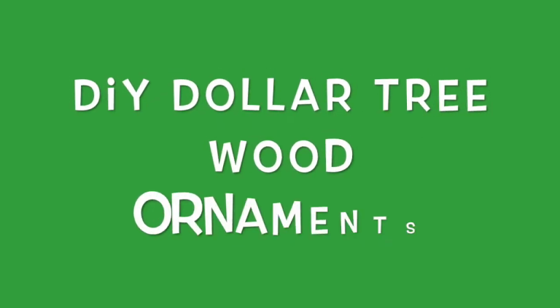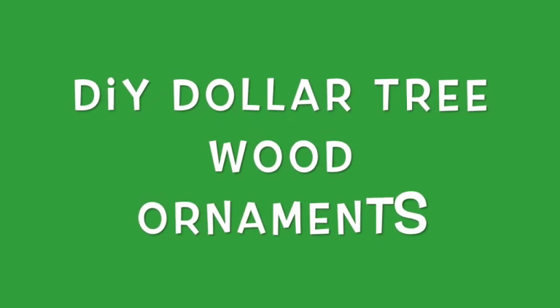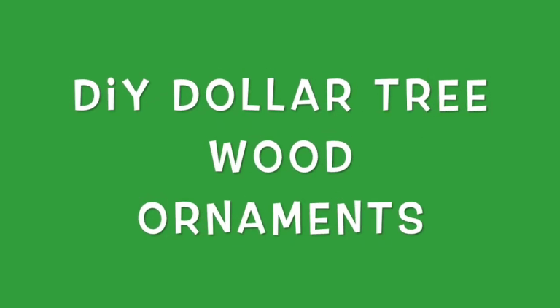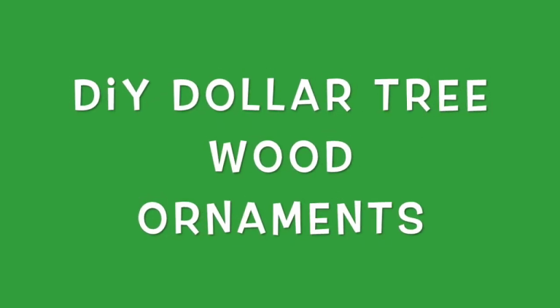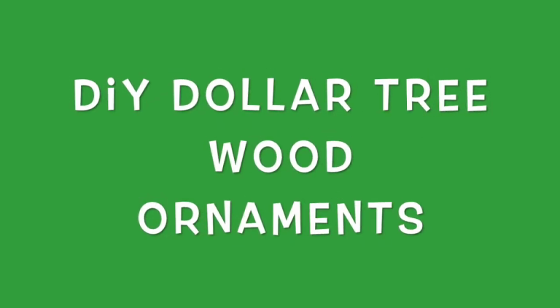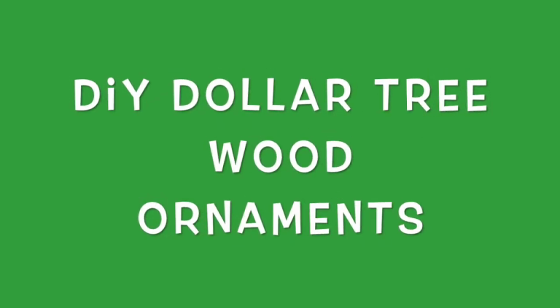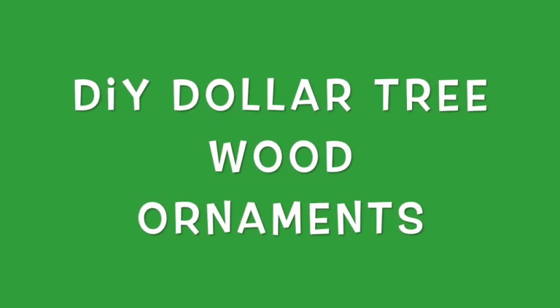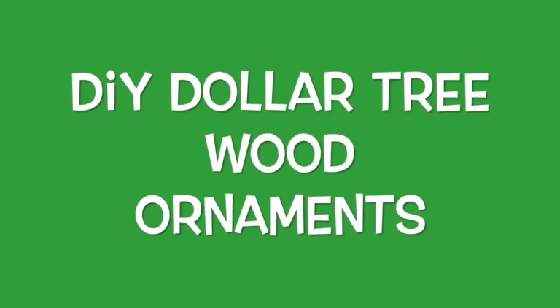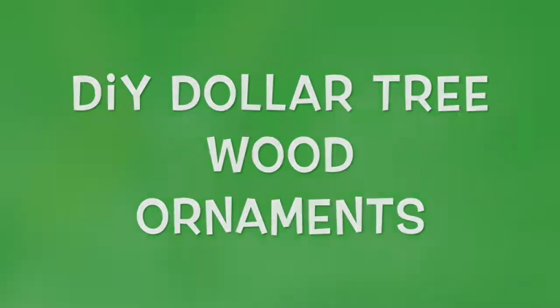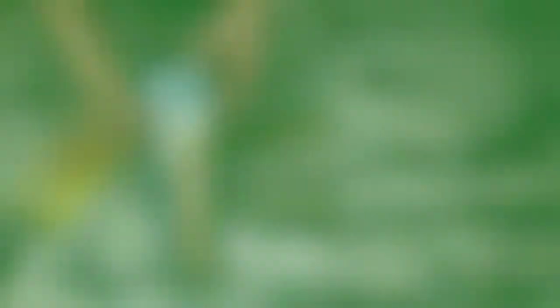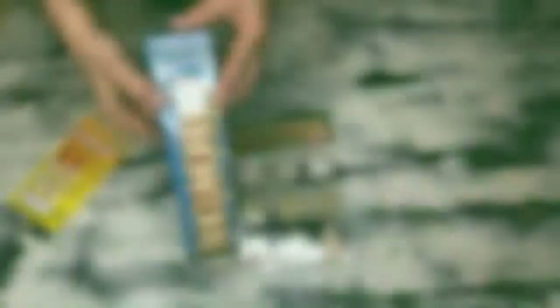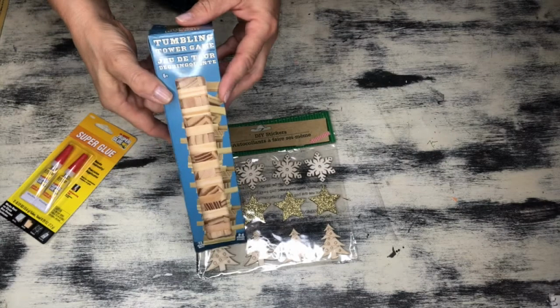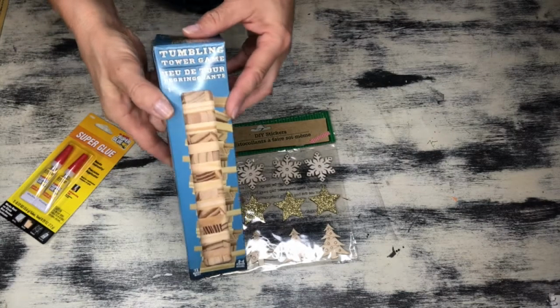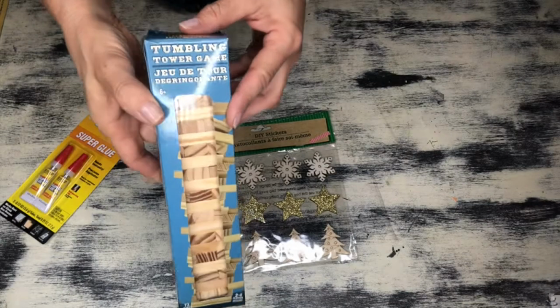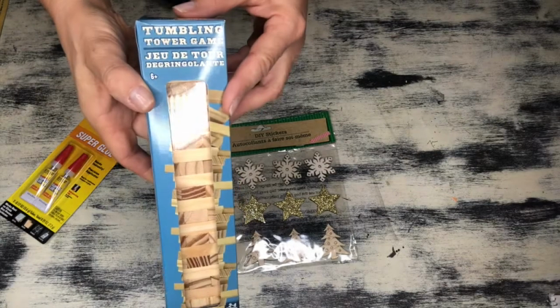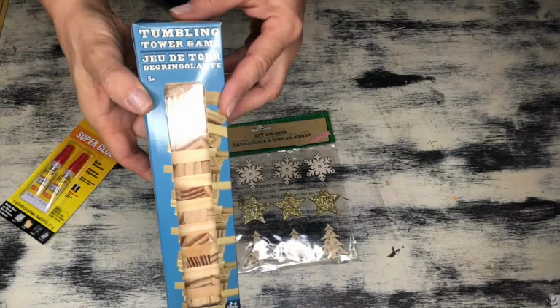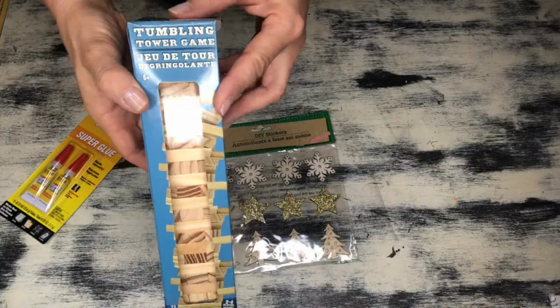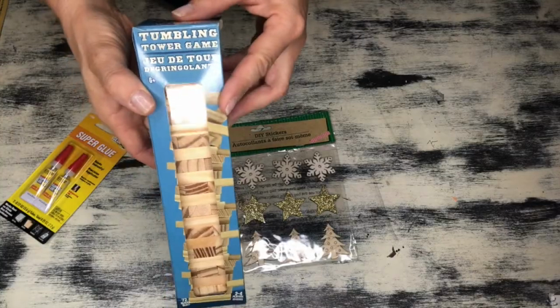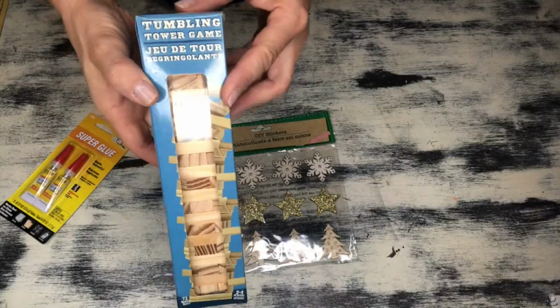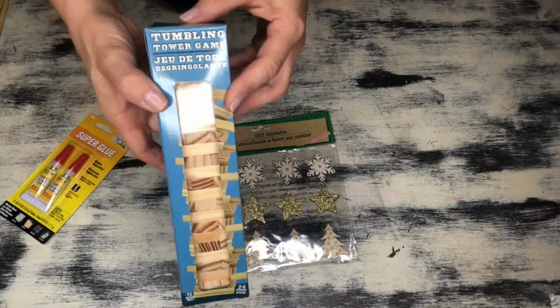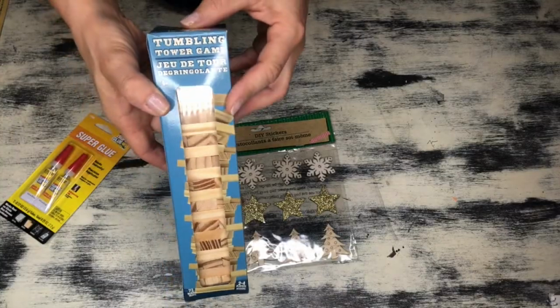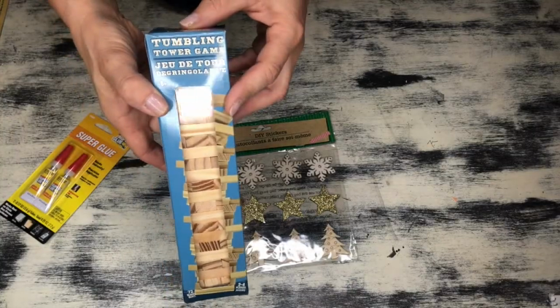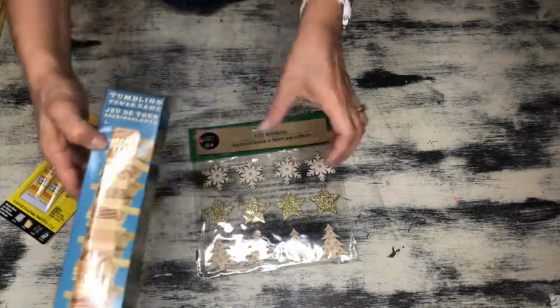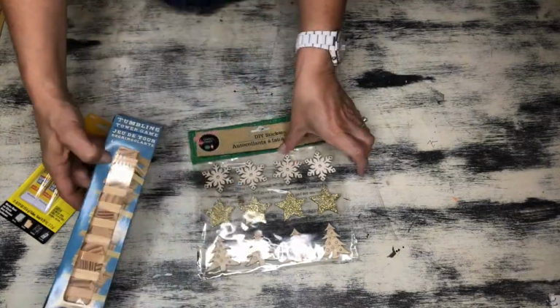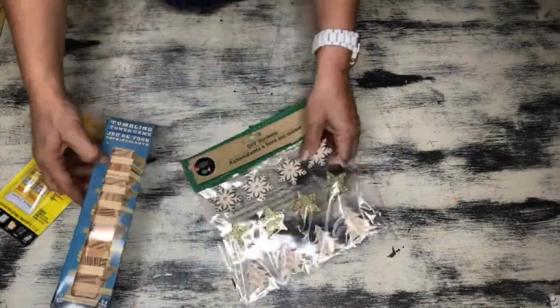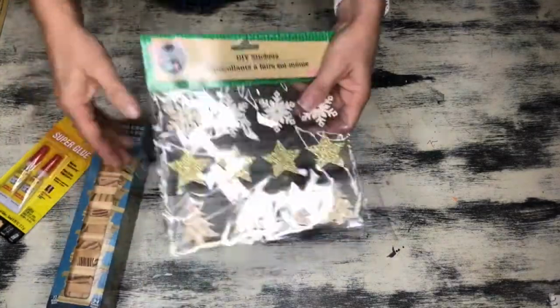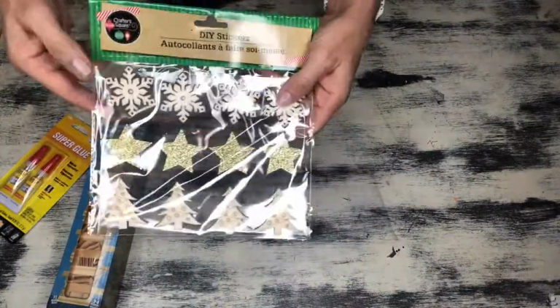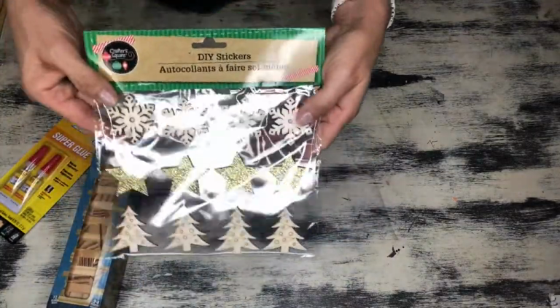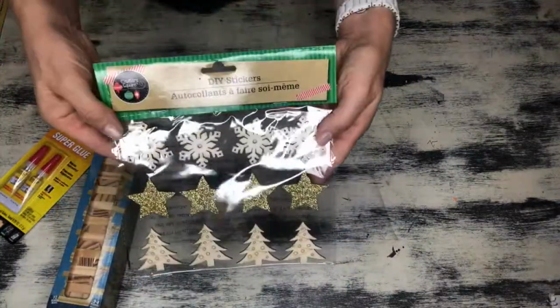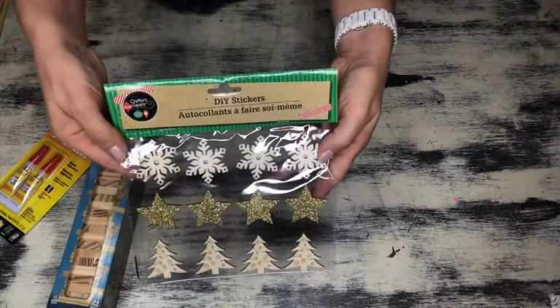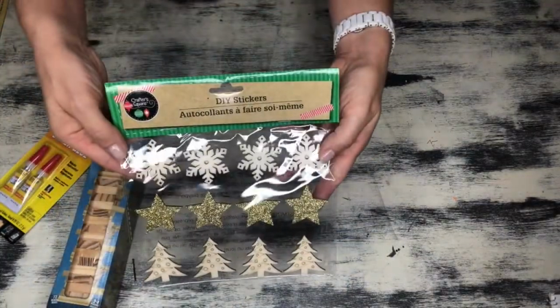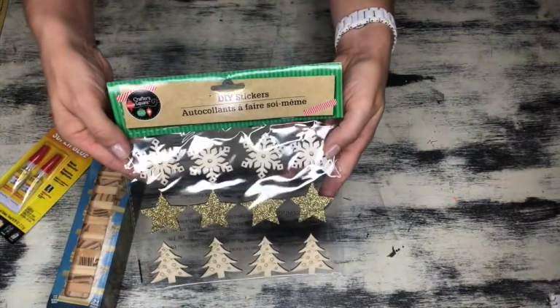Hey guys, Nikki here. Welcome back to my channel. For today's DIY, I have a fun Christmas ornament to share with you using items from the Dollar Tree.